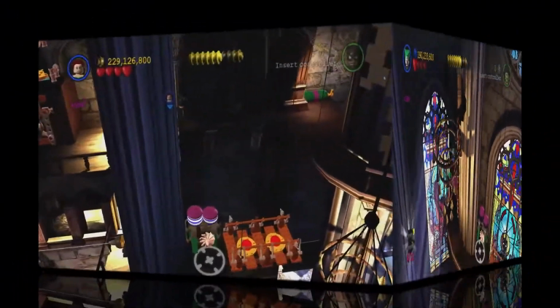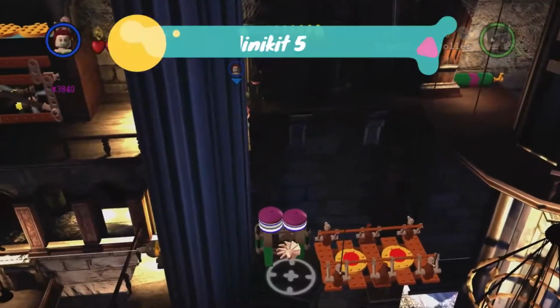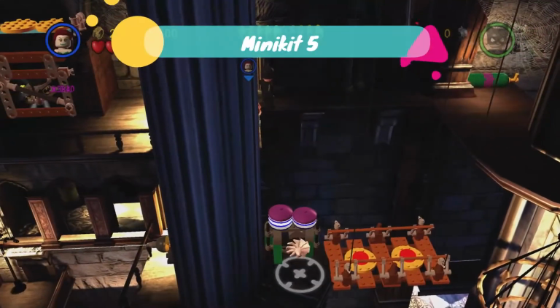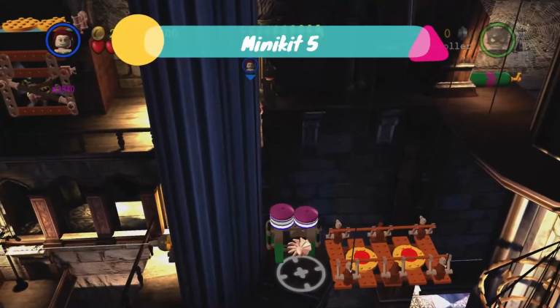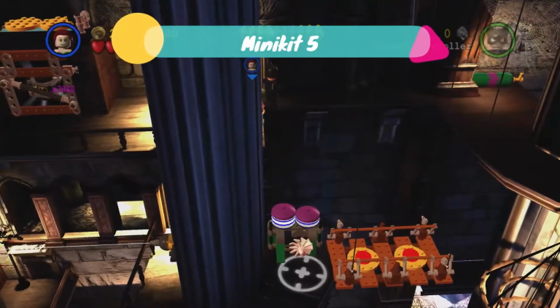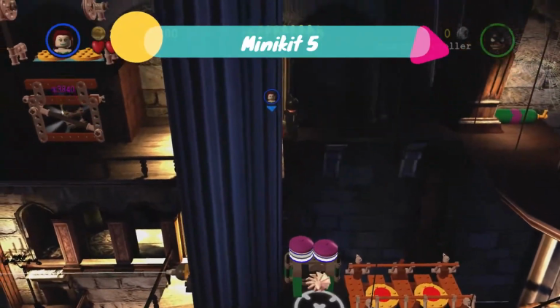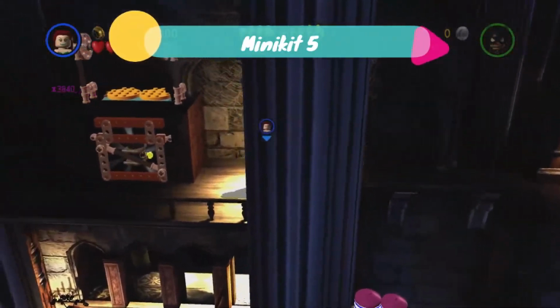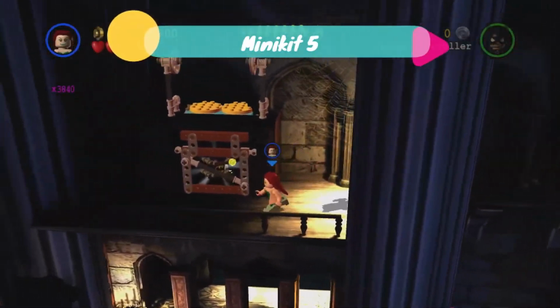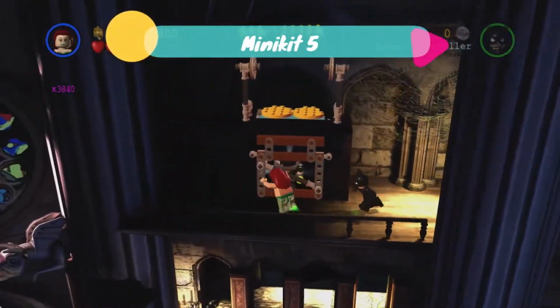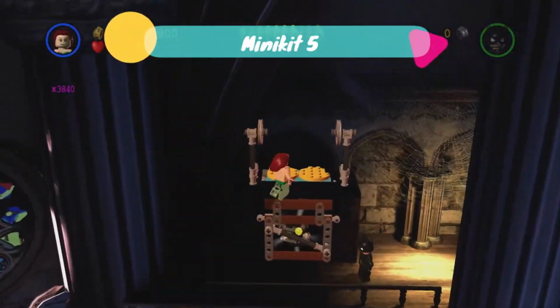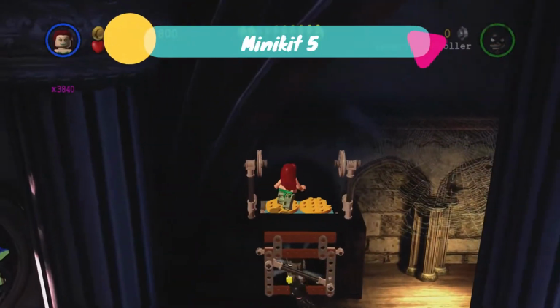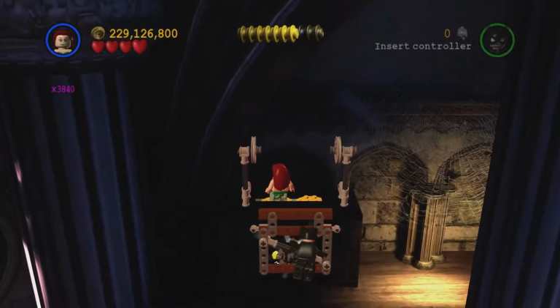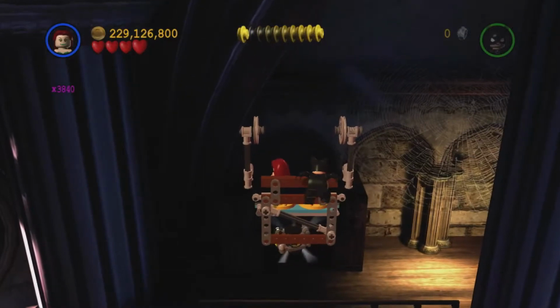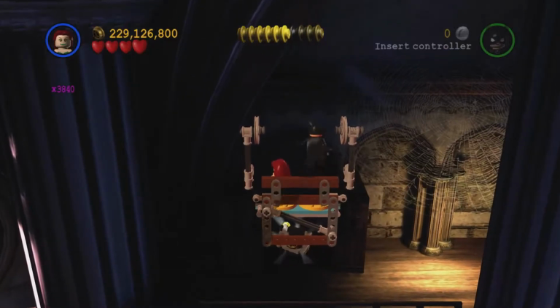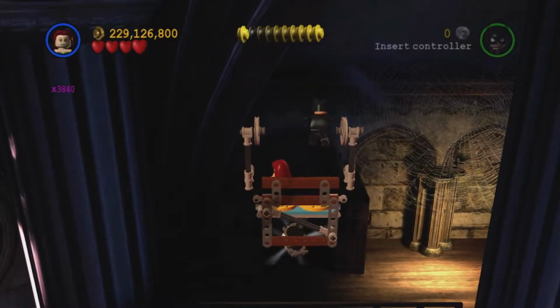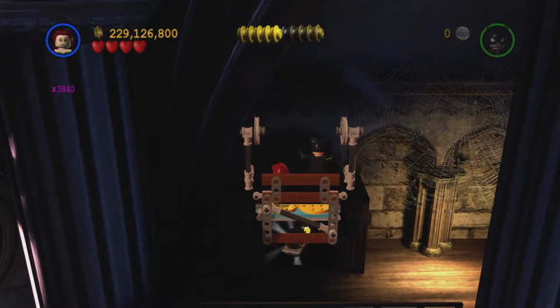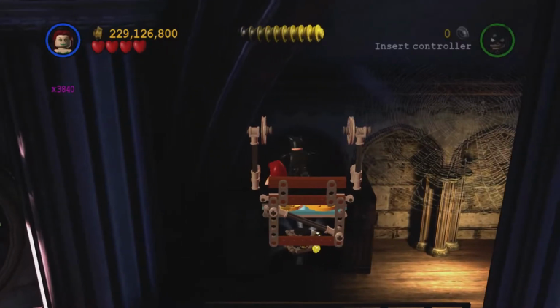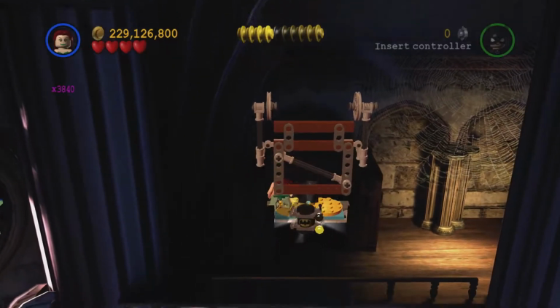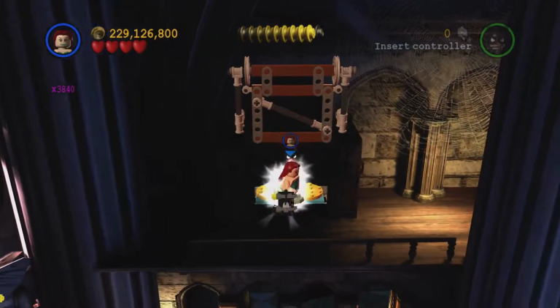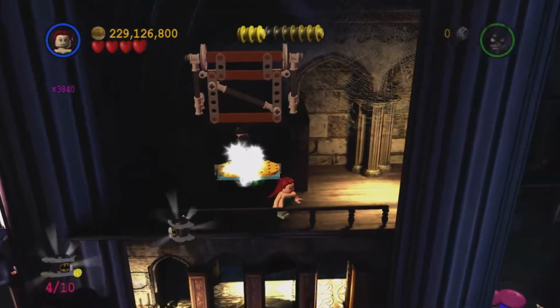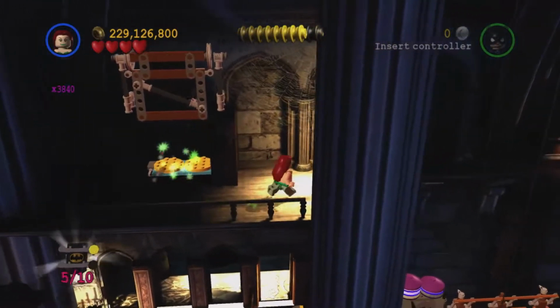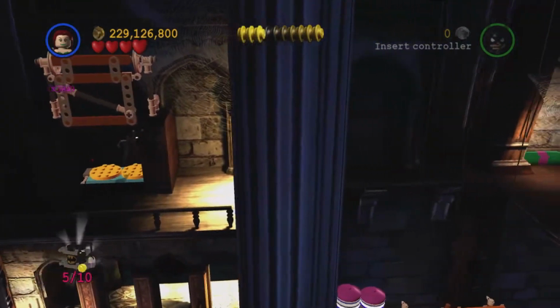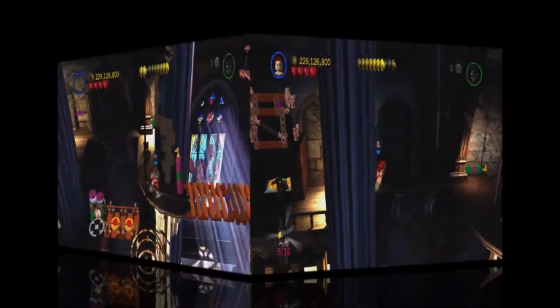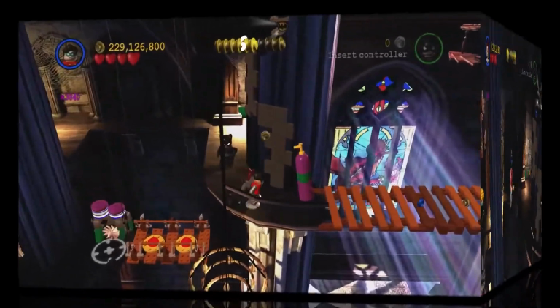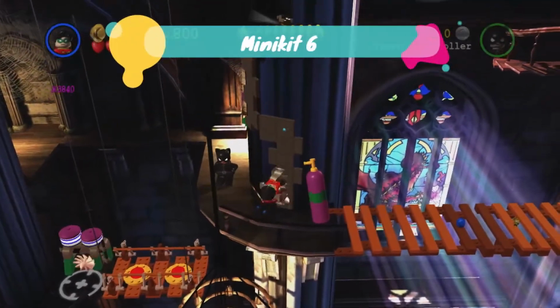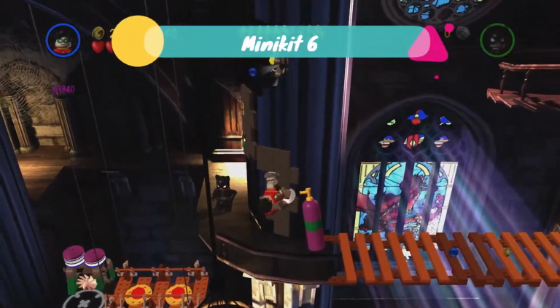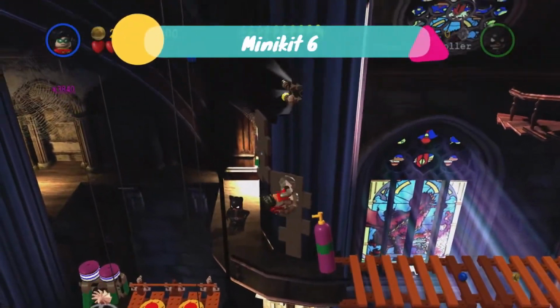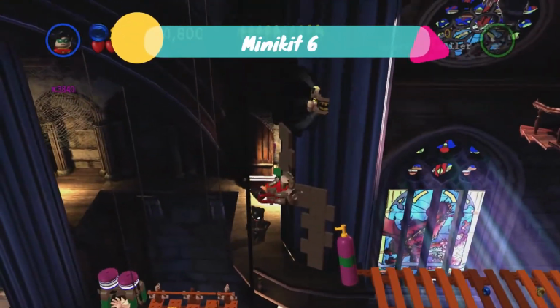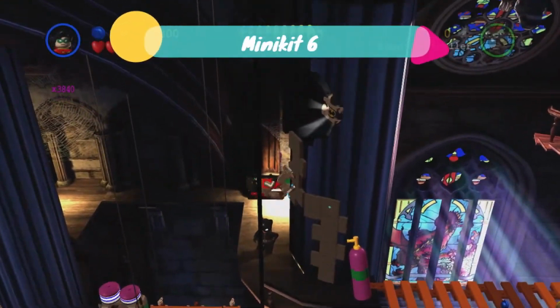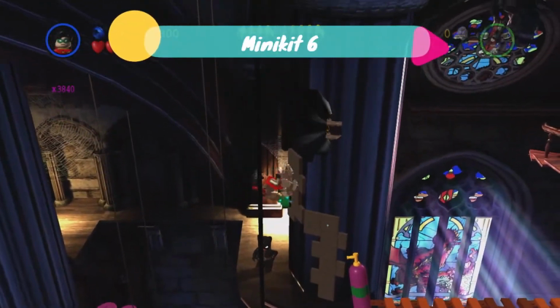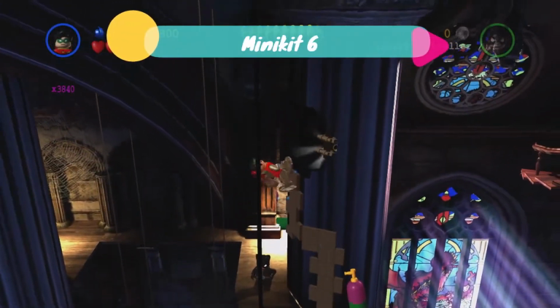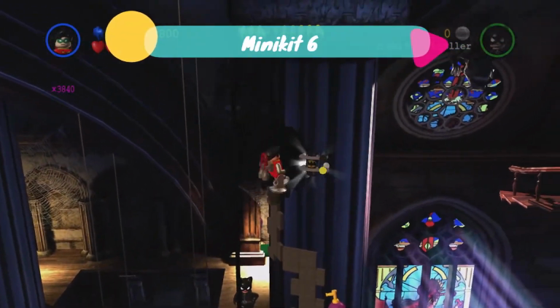After riding up the second scaffolding we're going to go all the way to the left and we can see a little cage here. We need a double jump character to jump up and push this down, getting the next minikit. Shortly after that, to the right, we've got a magnet wall to climb and get the next minikit.